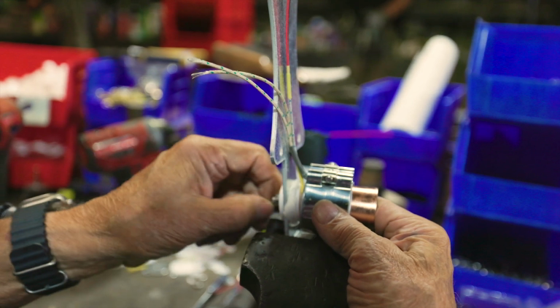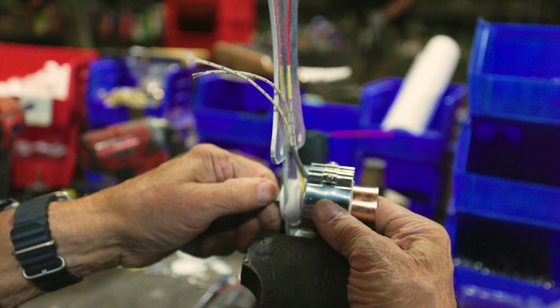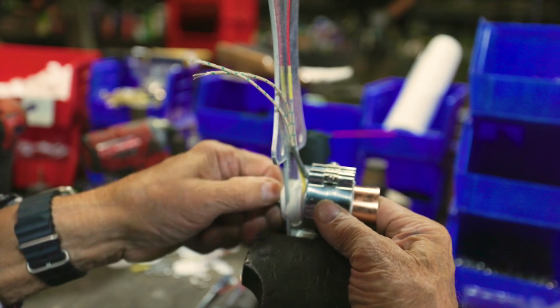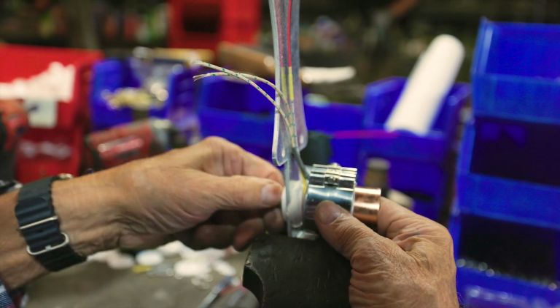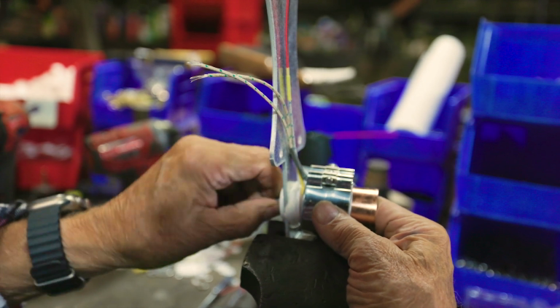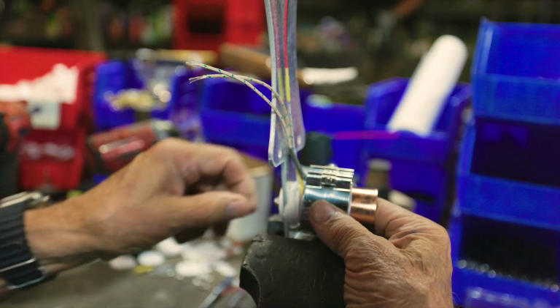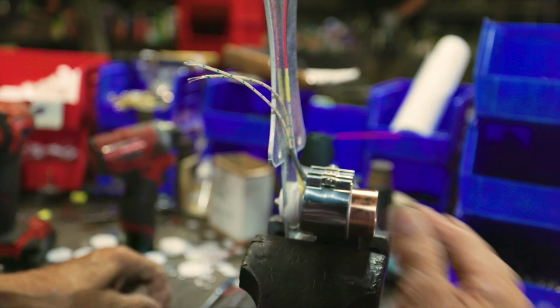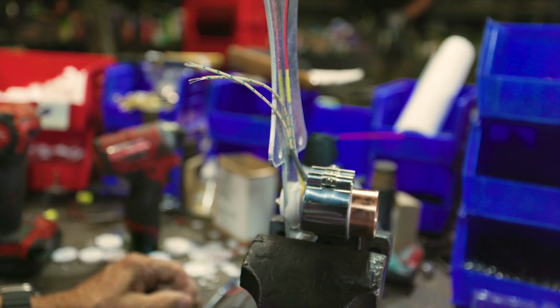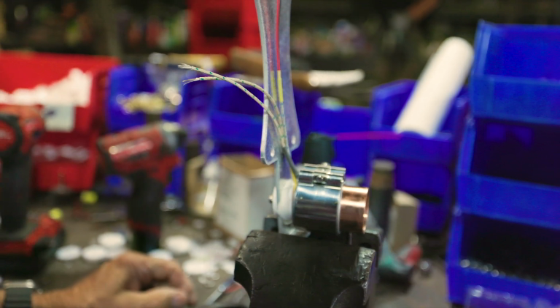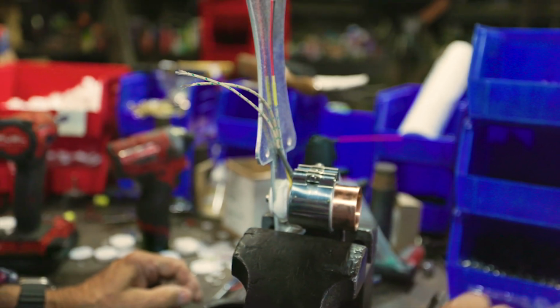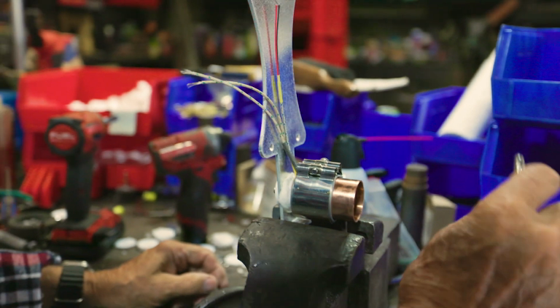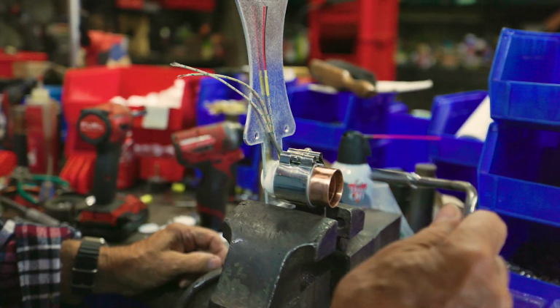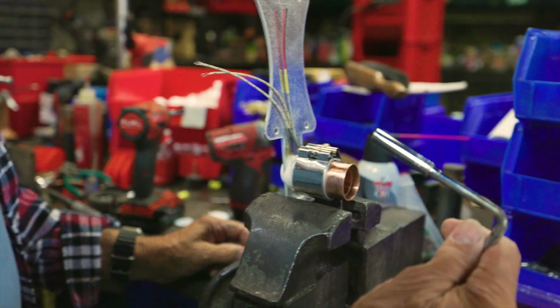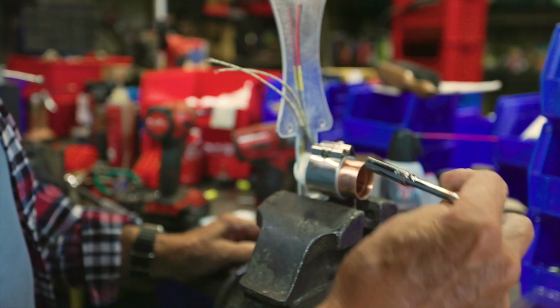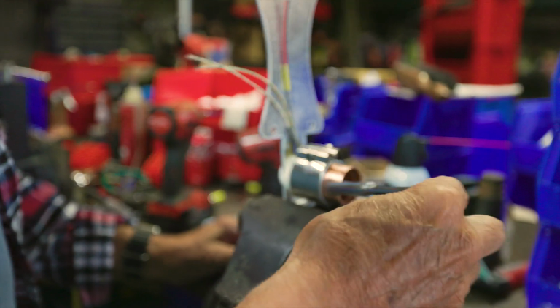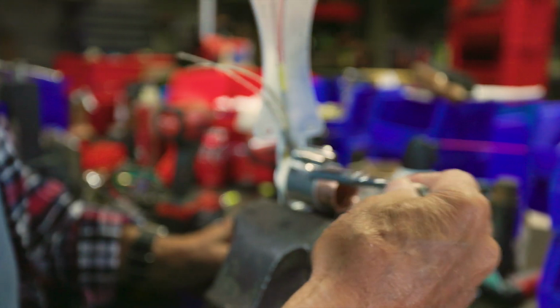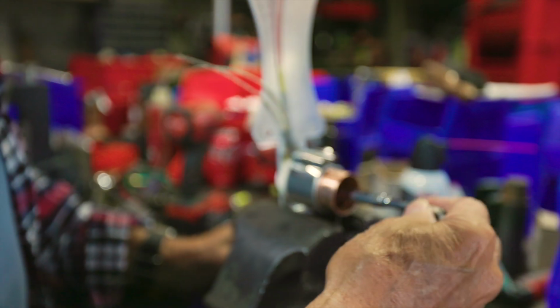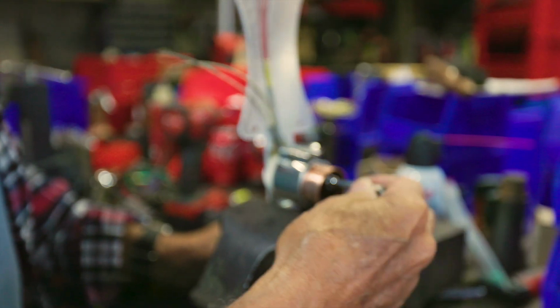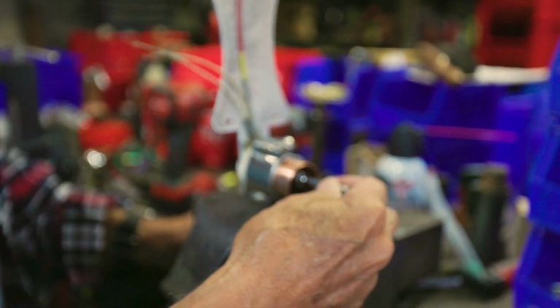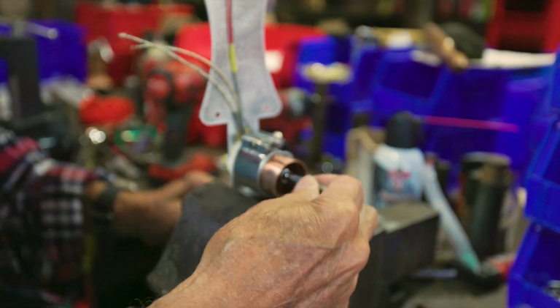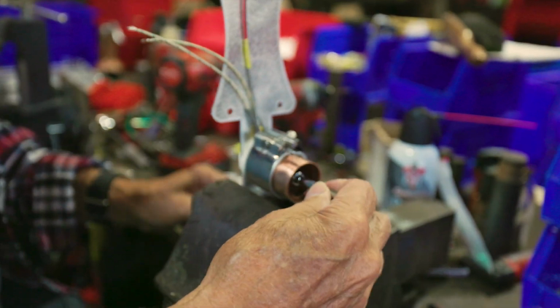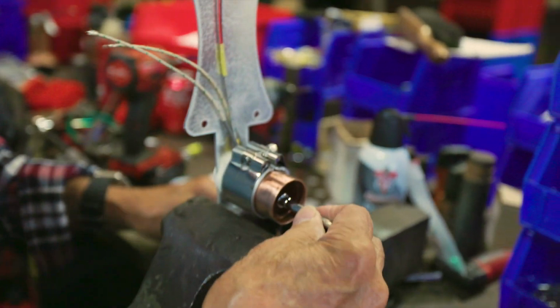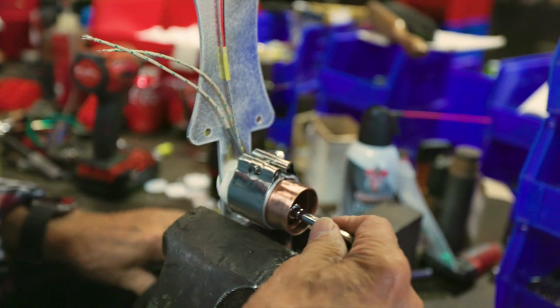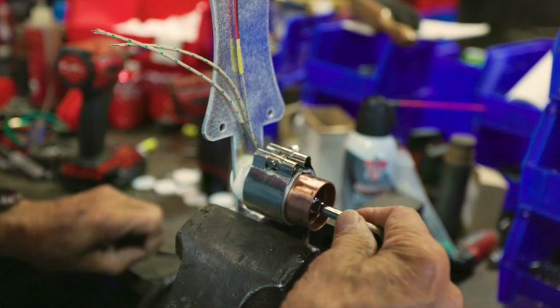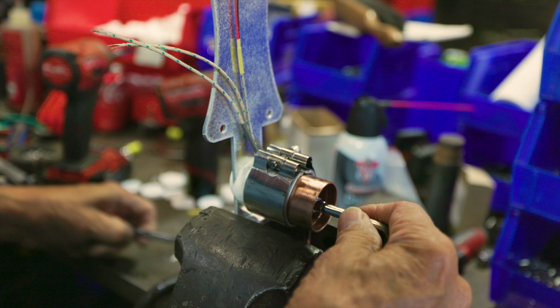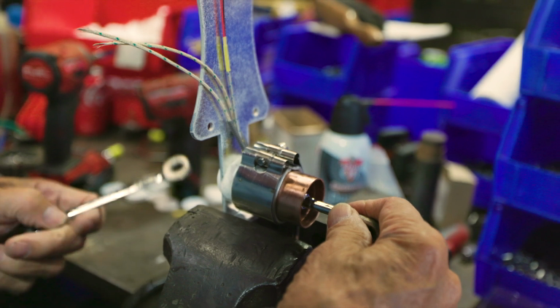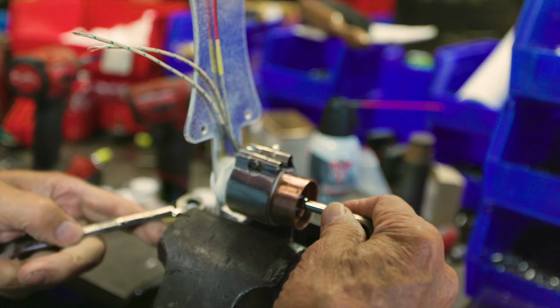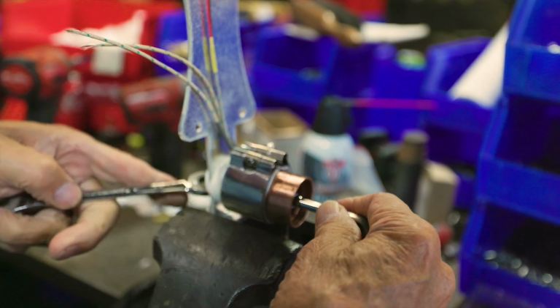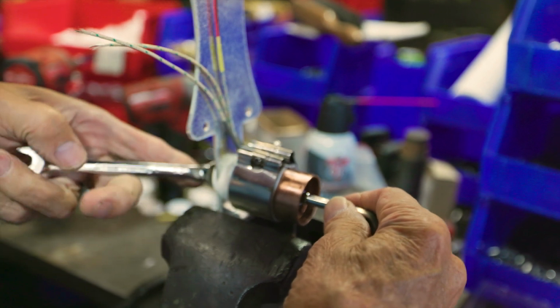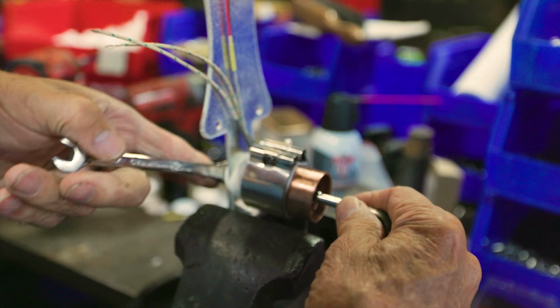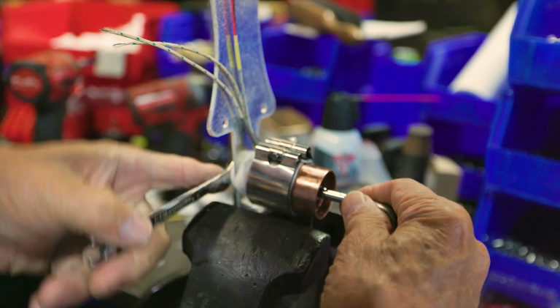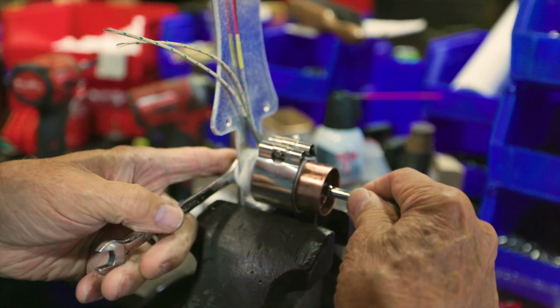Then you use a wrench on the inside. I made one like this that you can put in there, hold it, and you tighten it up as tight as you can.